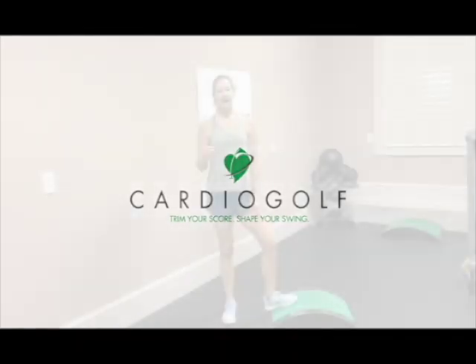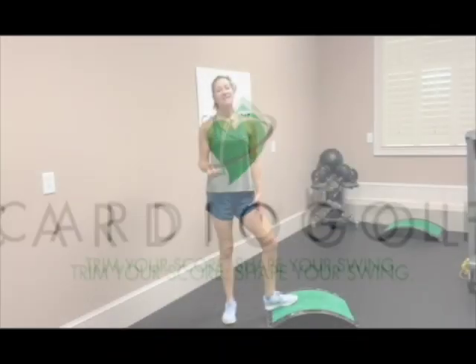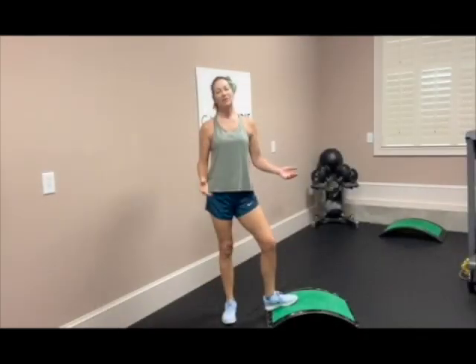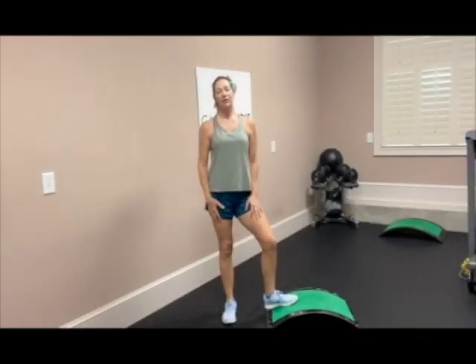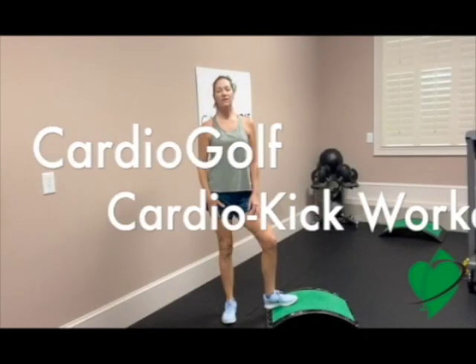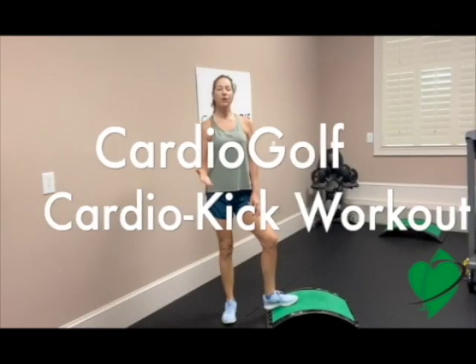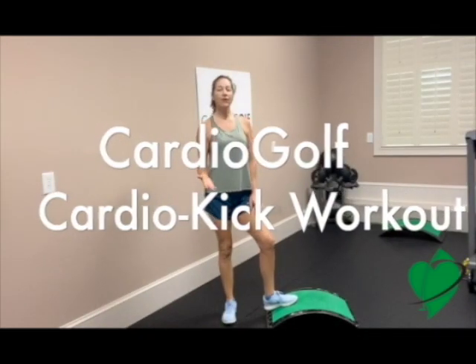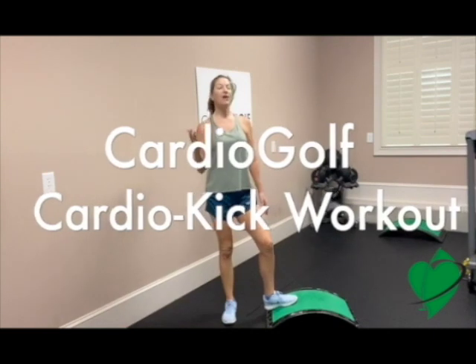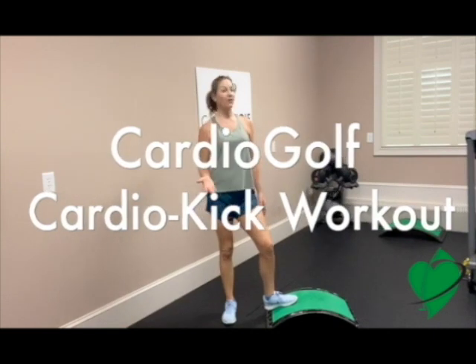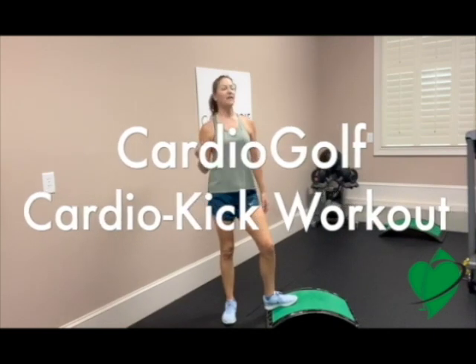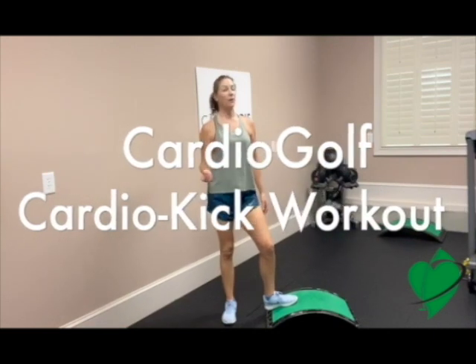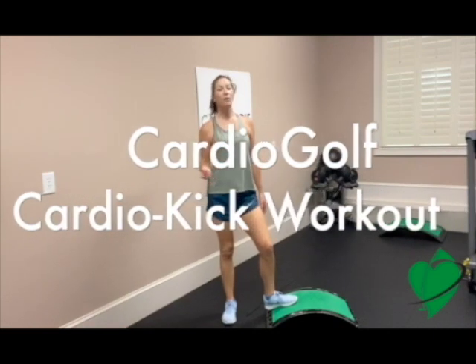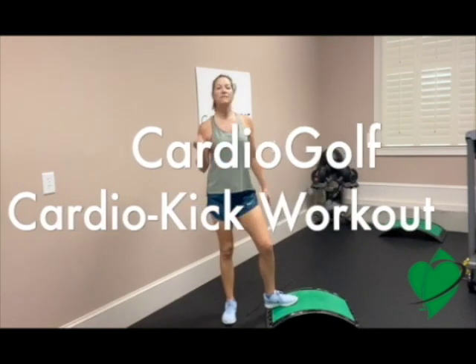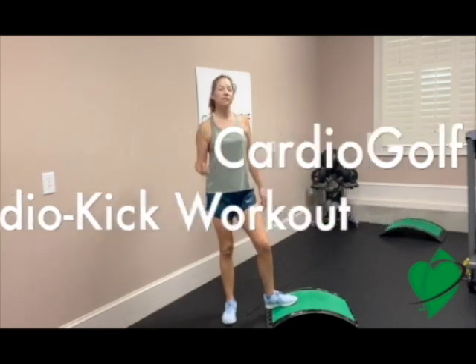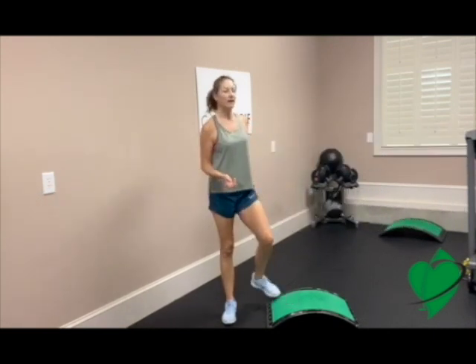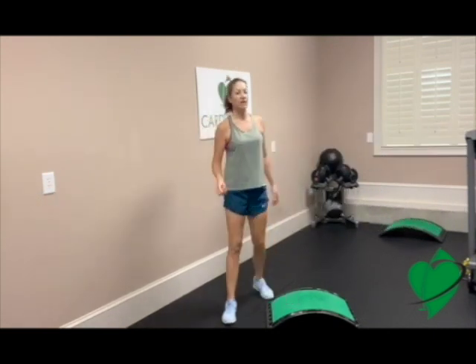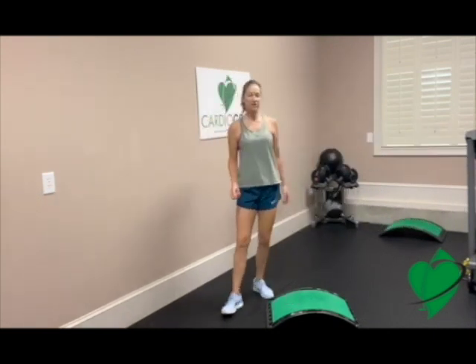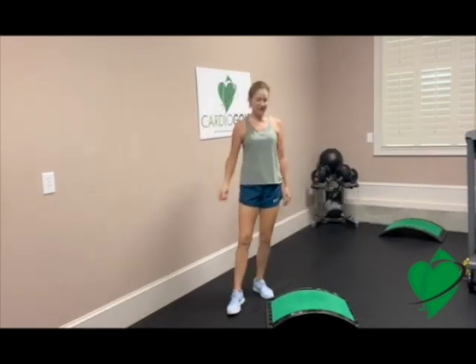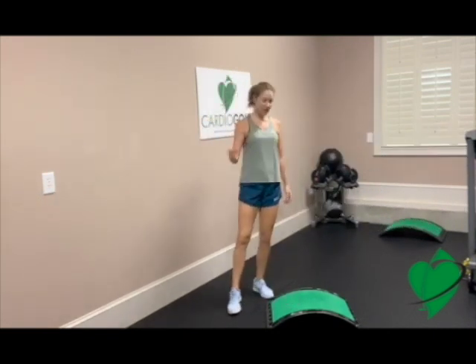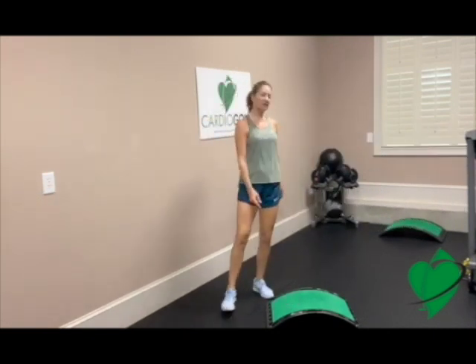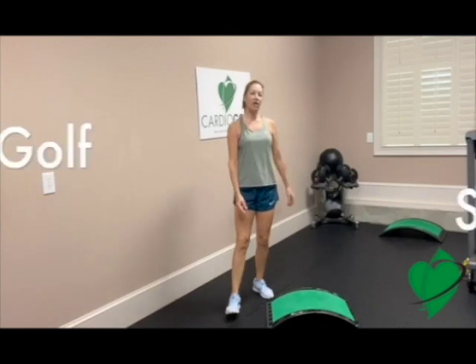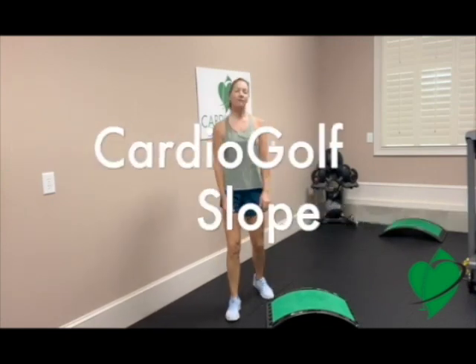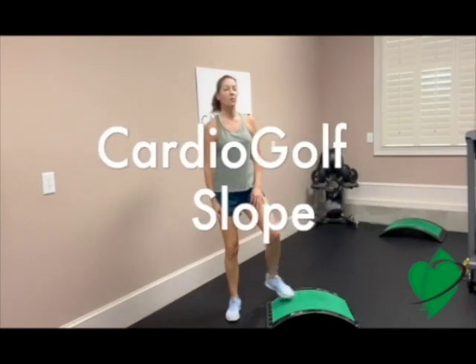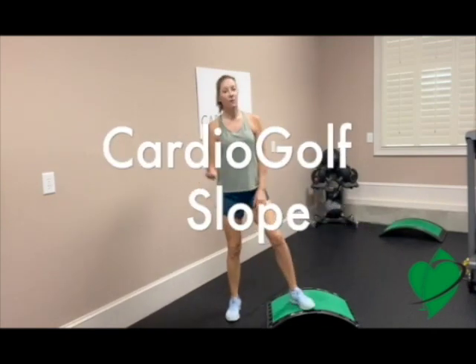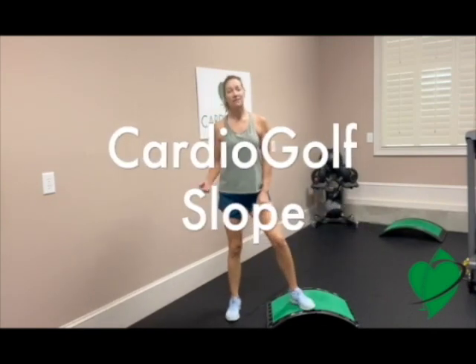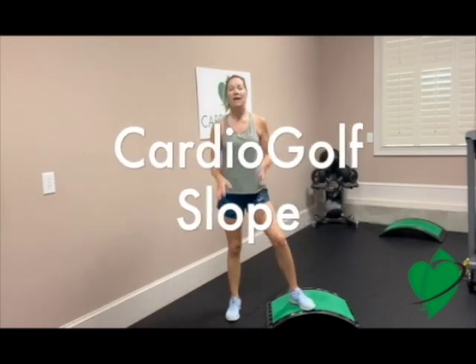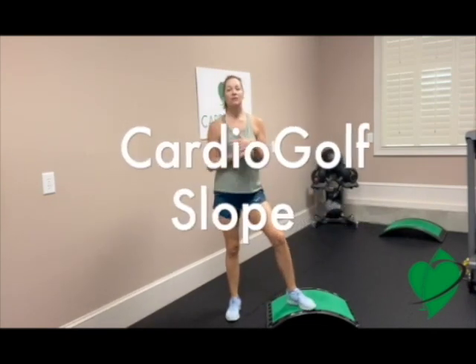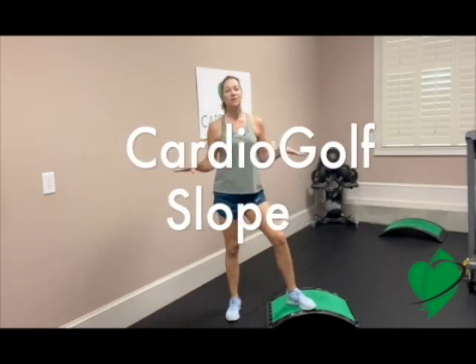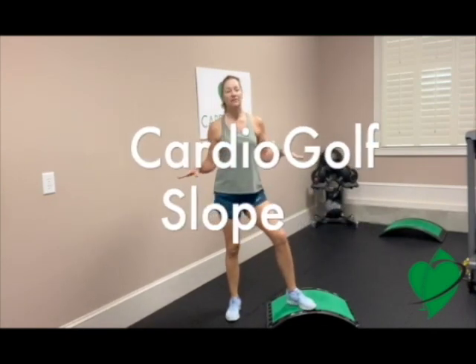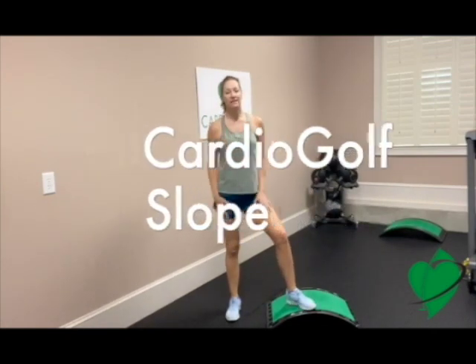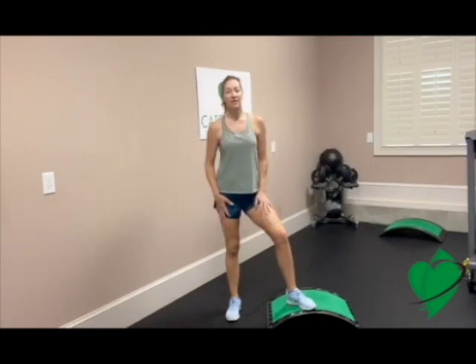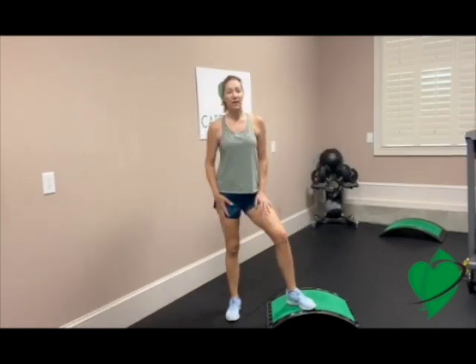Hi, this is Karen from Cardio Golf, and this is your Cardio Golf Cardio Kick Workout. We're going to be doing a variety of different exercises using the Cardio Golf Slope. If you don't have a slope, then you'll just do the exercises on the flat ground.